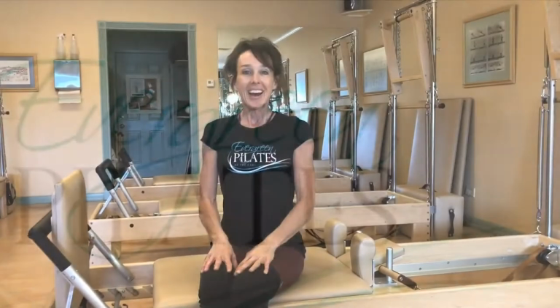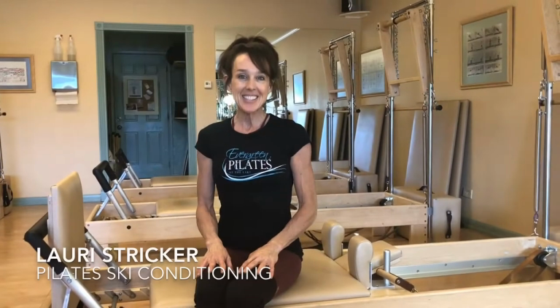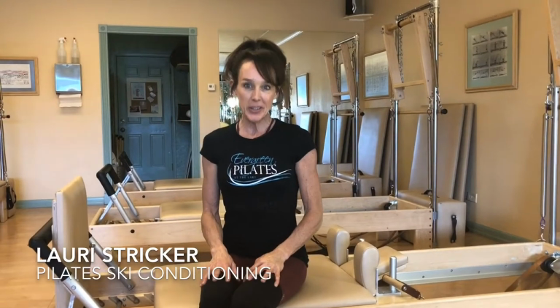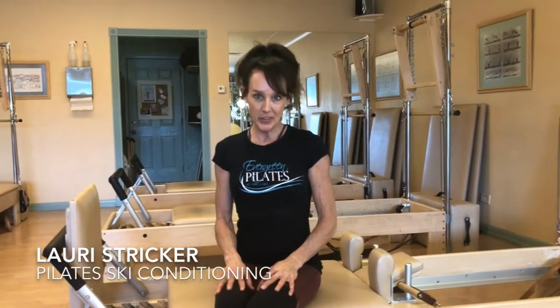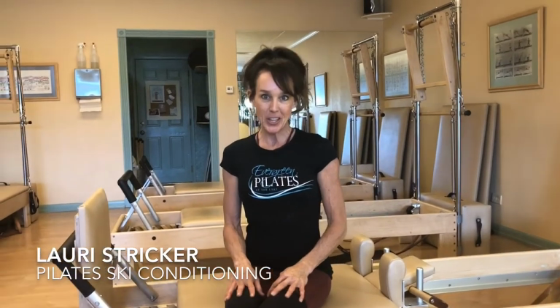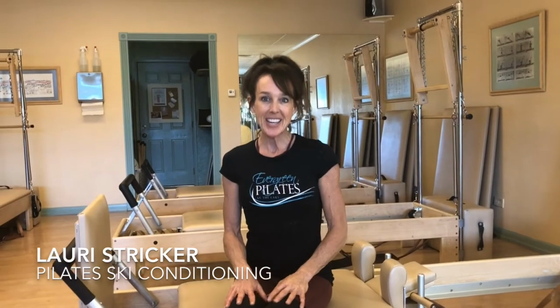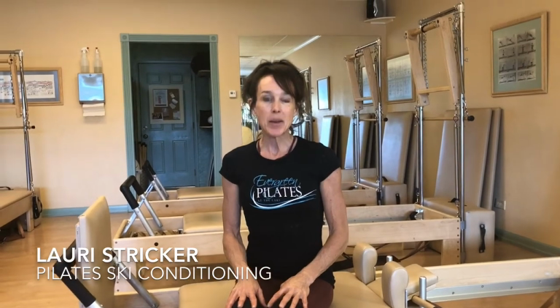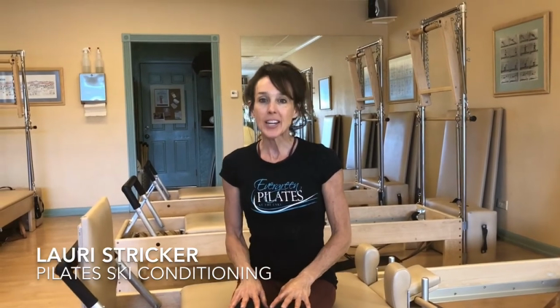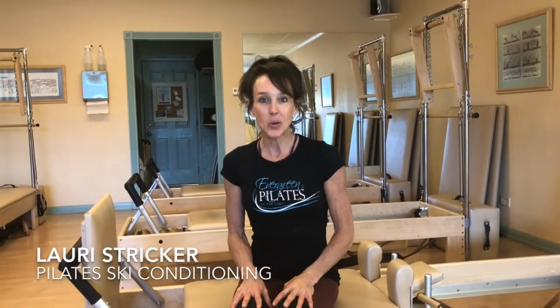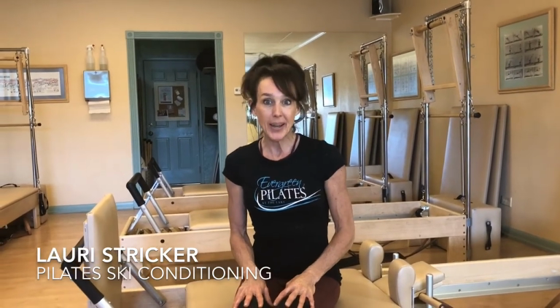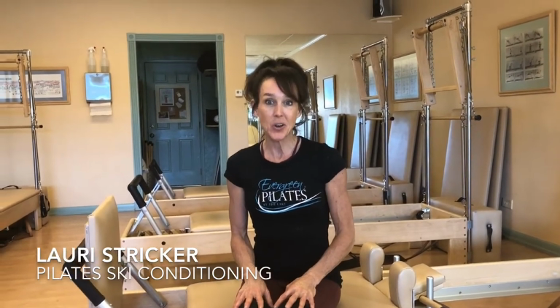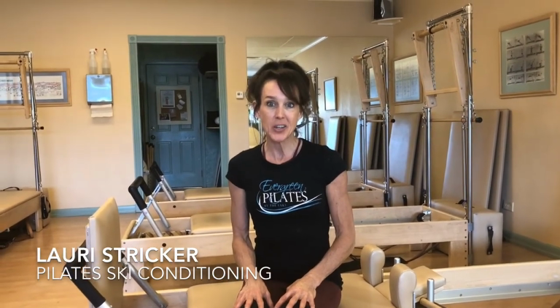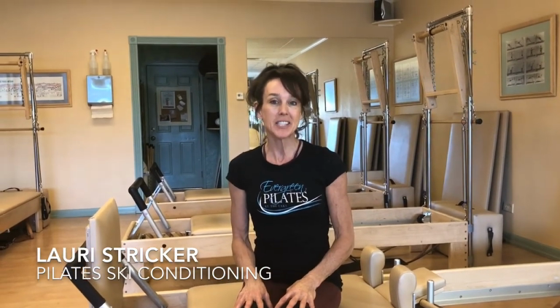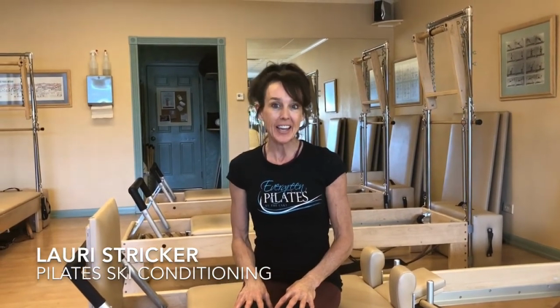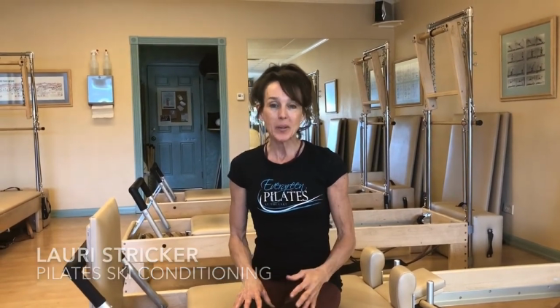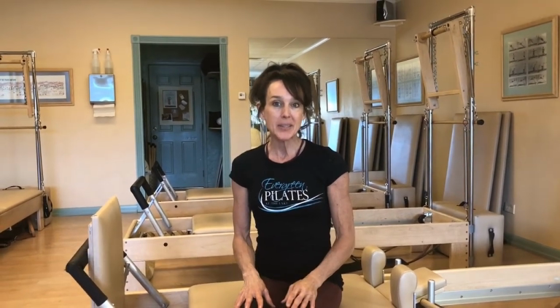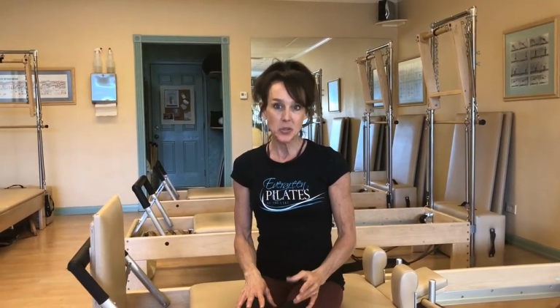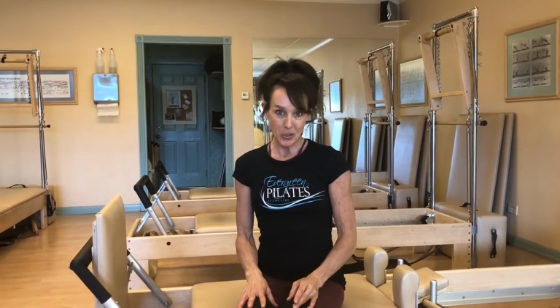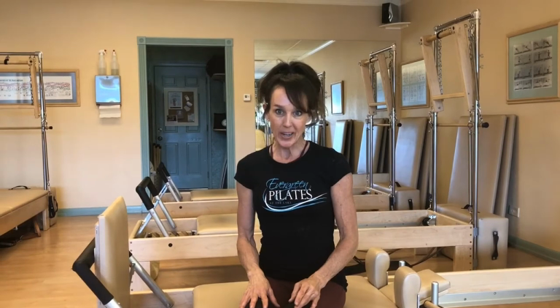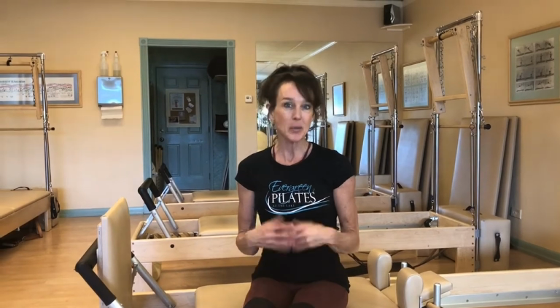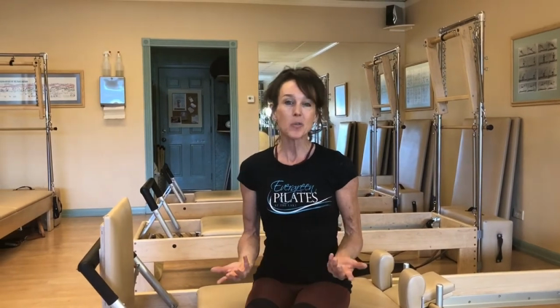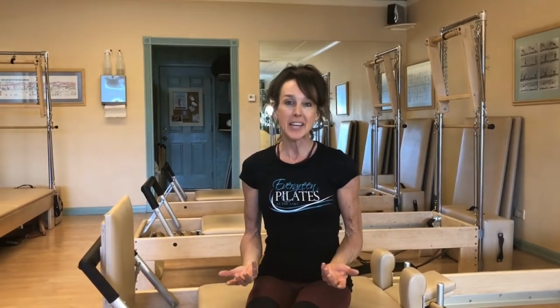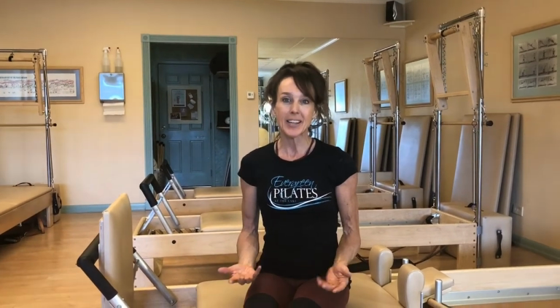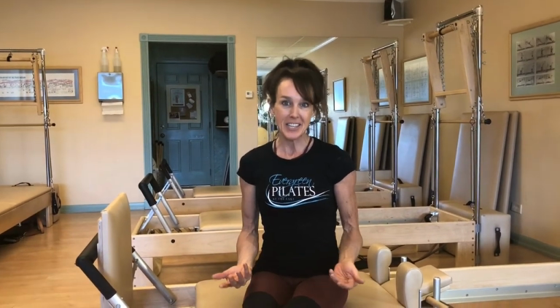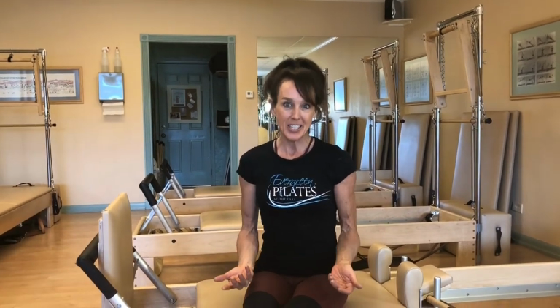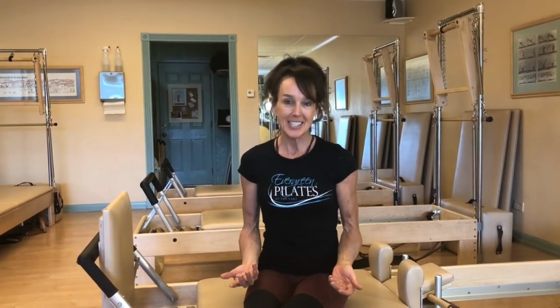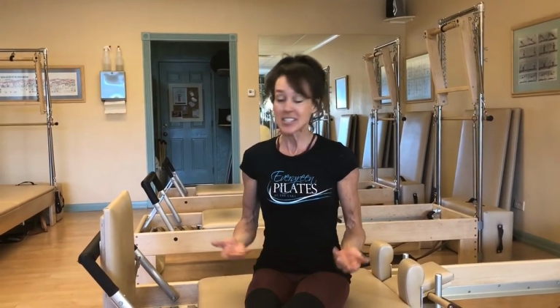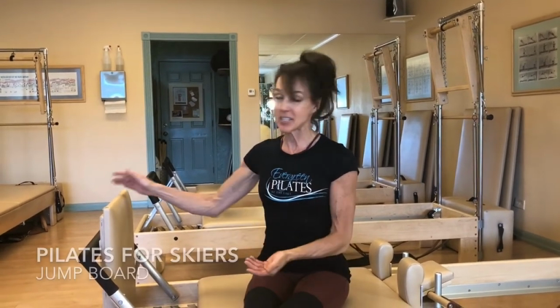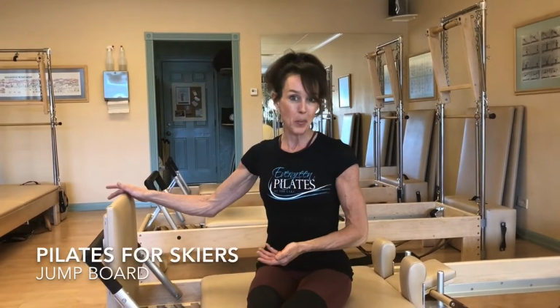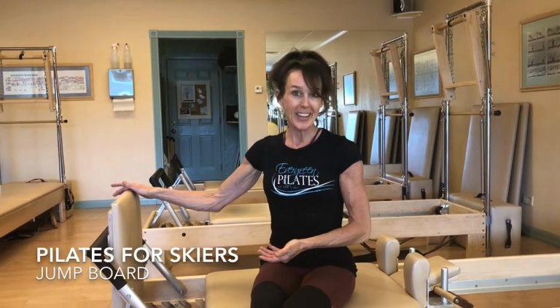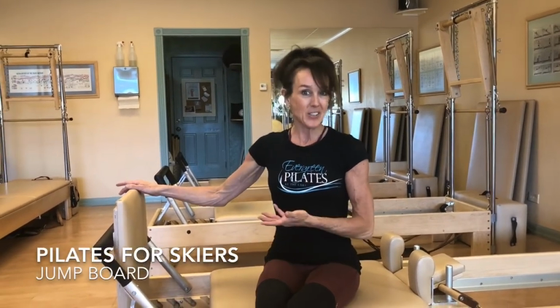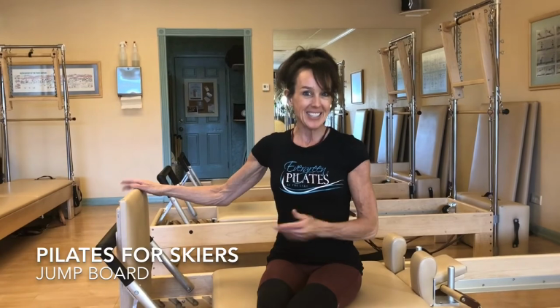Hi, this is Lori of Evergreen Pilates. Pilates is a great way to cross train for skiing. One of the ways we like to strengthen the core and increase overall stamina in our ski conditioning classes is using the jump board, and it goes like this.